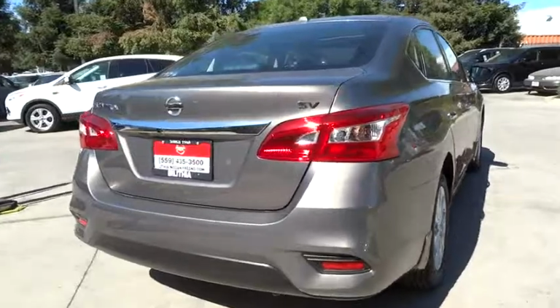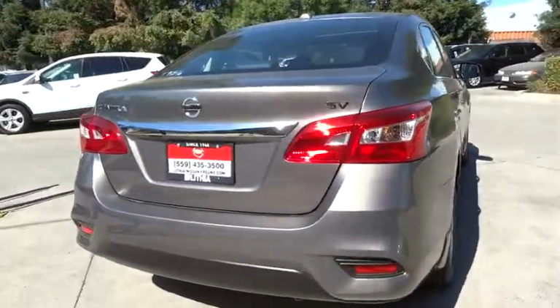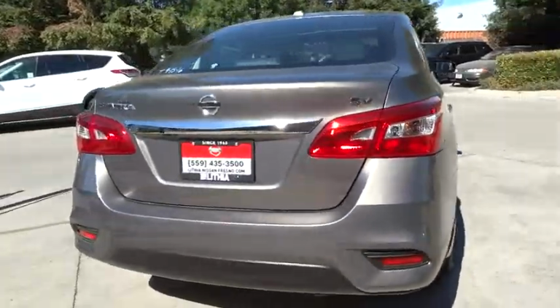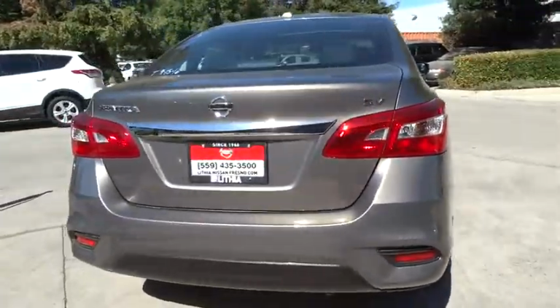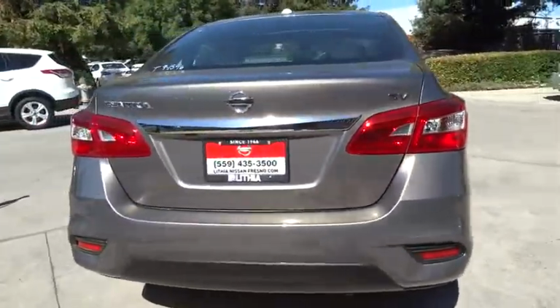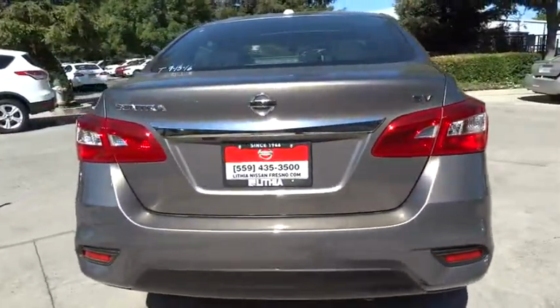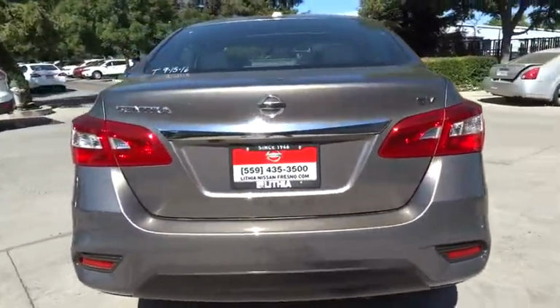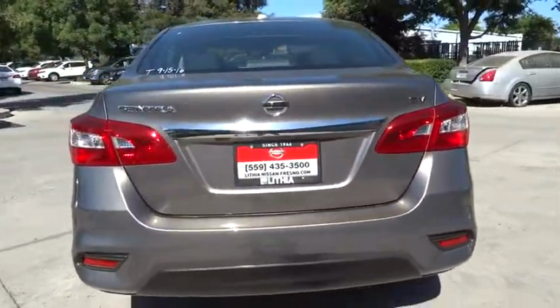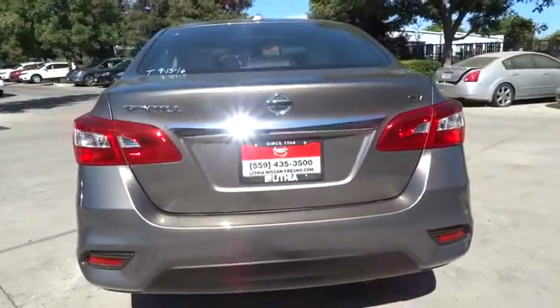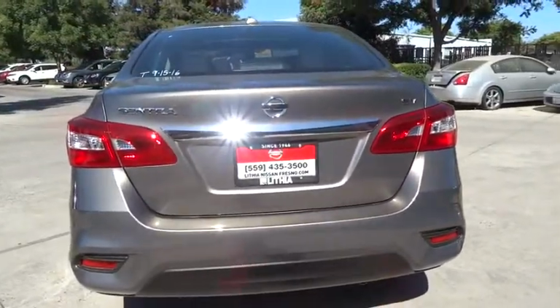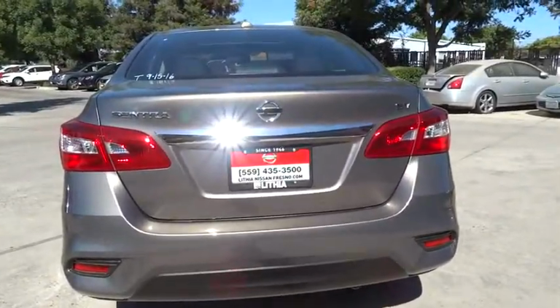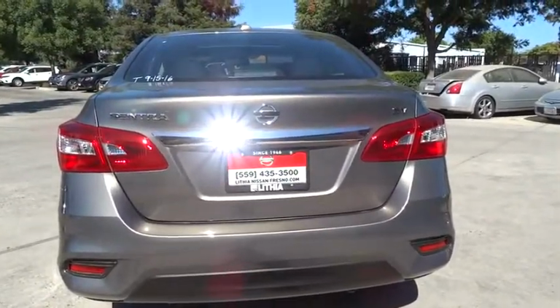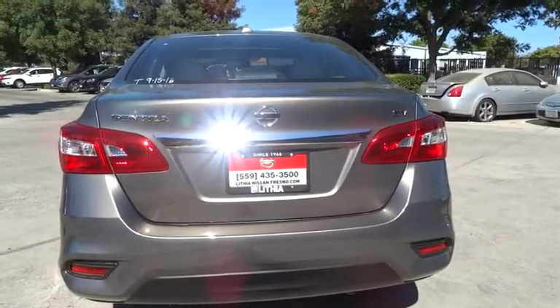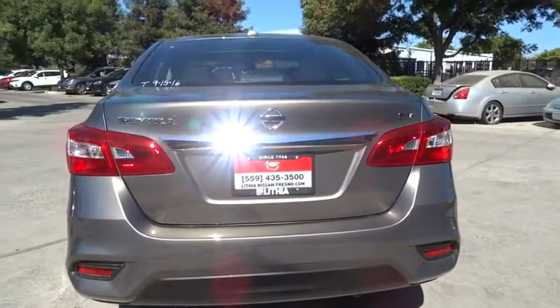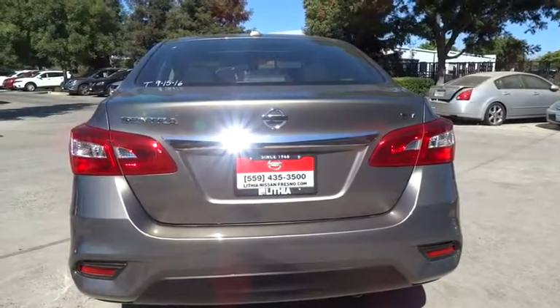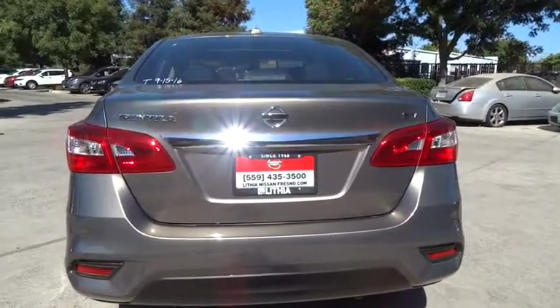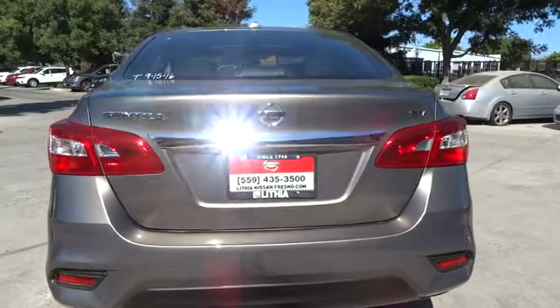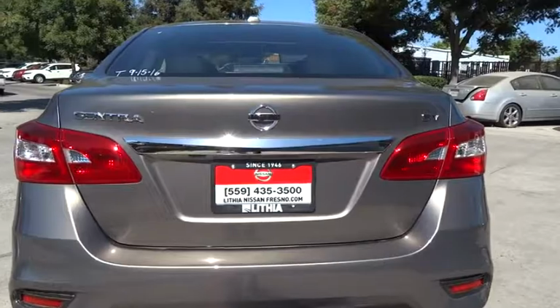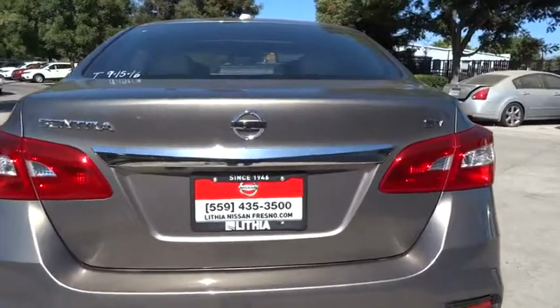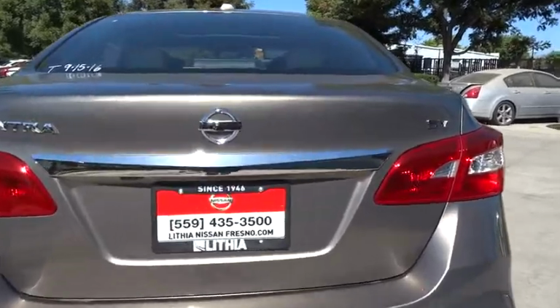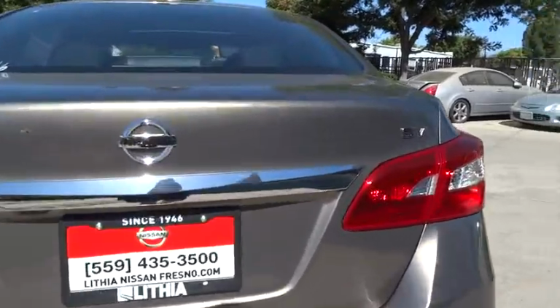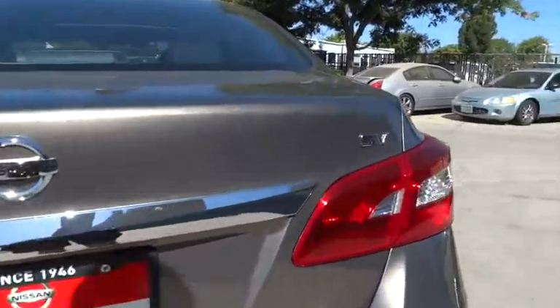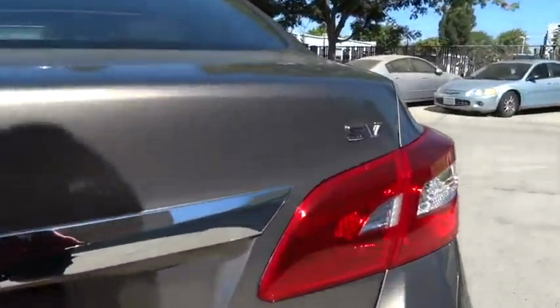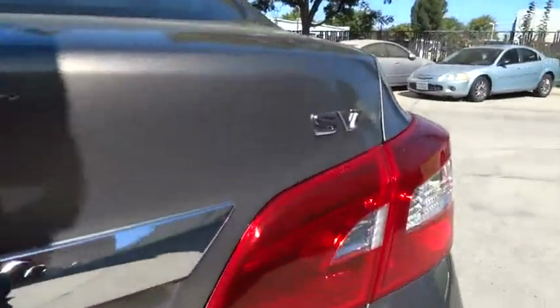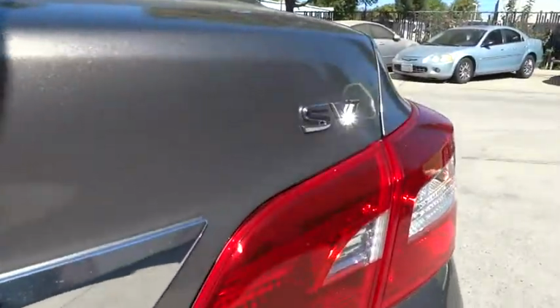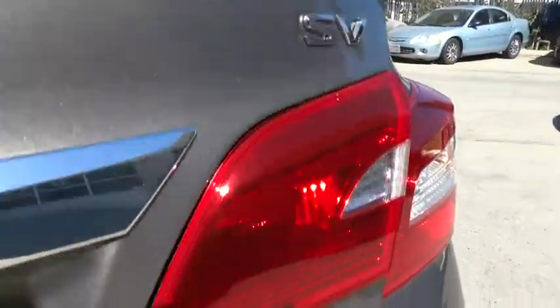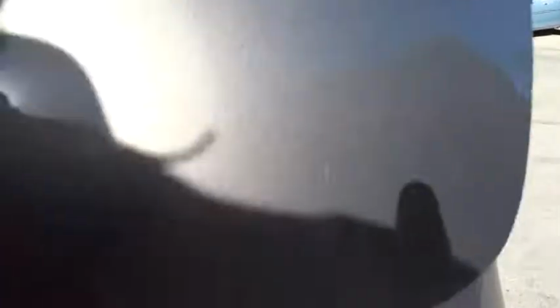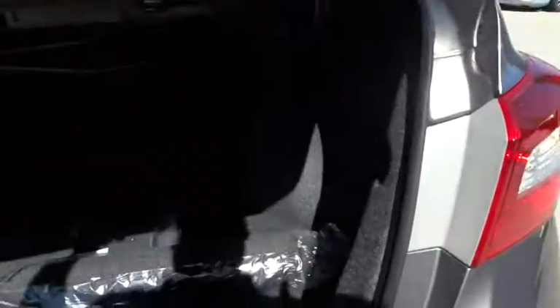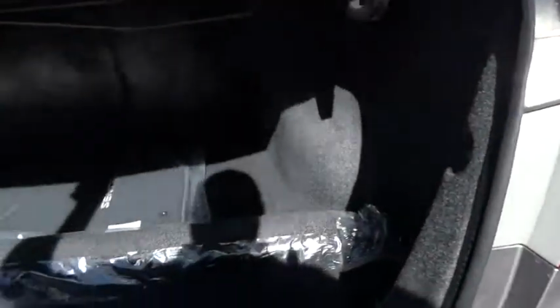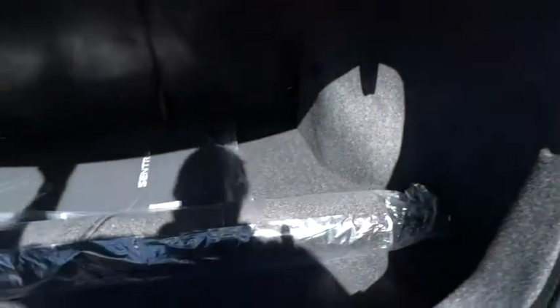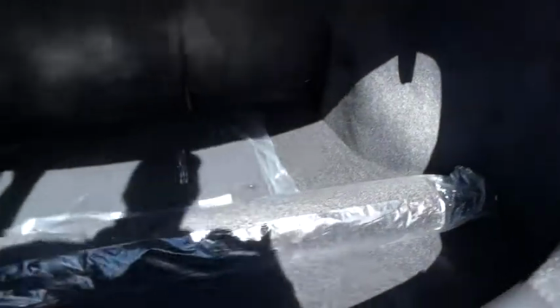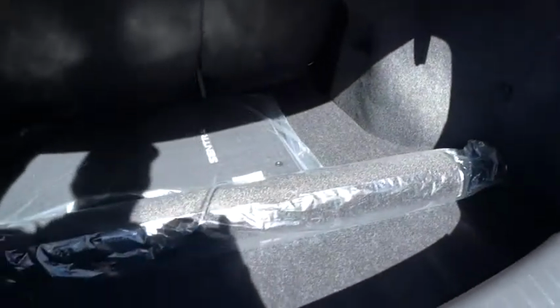Keyless entry, backup camera, Bluetooth, leather-wrapped steering wheel, adjustable steering wheel, power steering, ABS four-wheel, cruise control, keyless start.